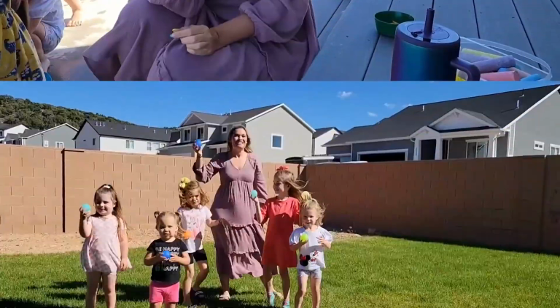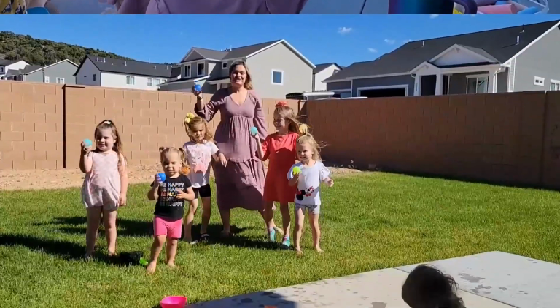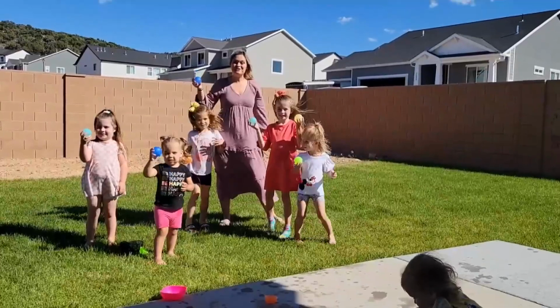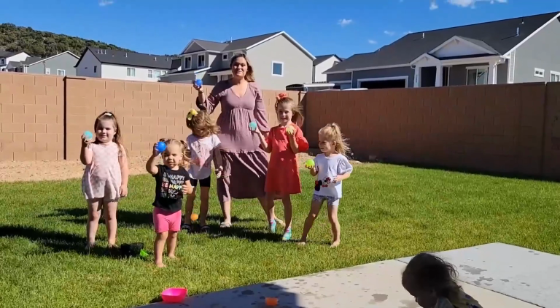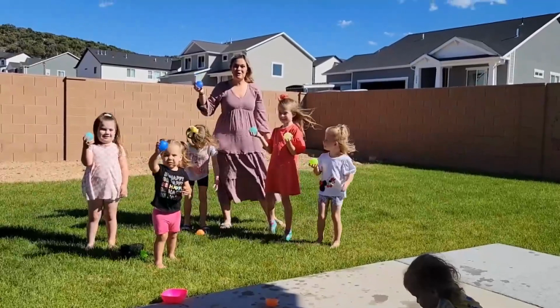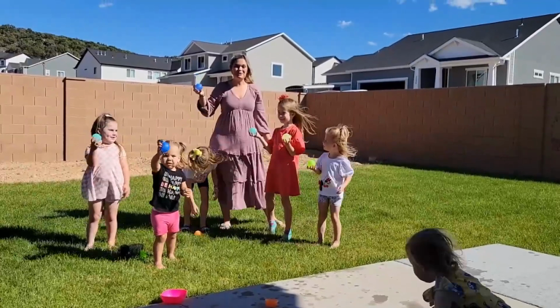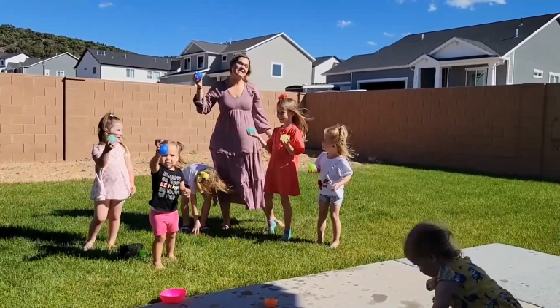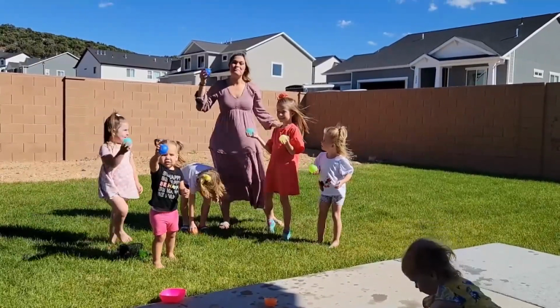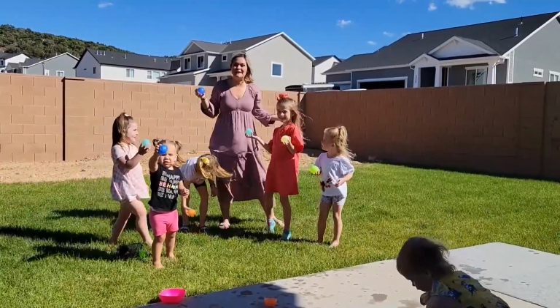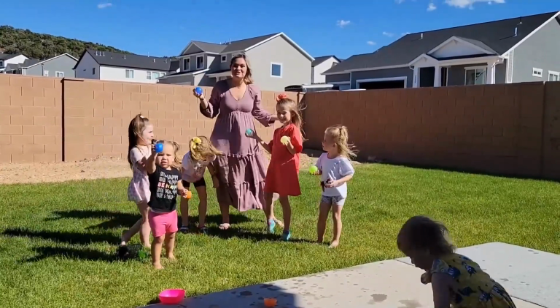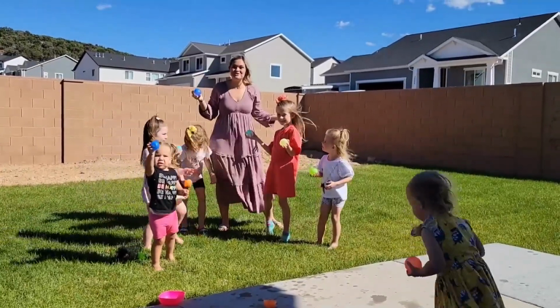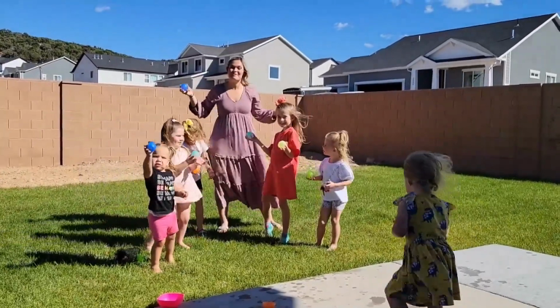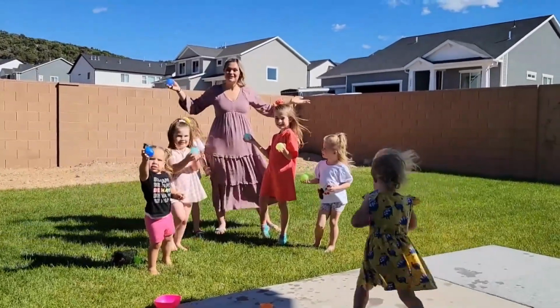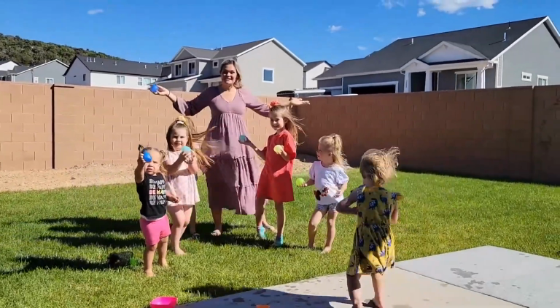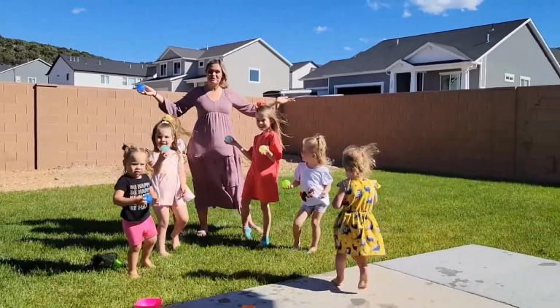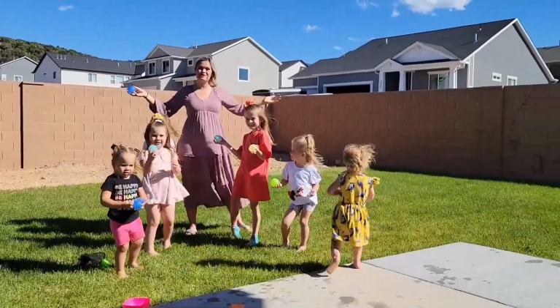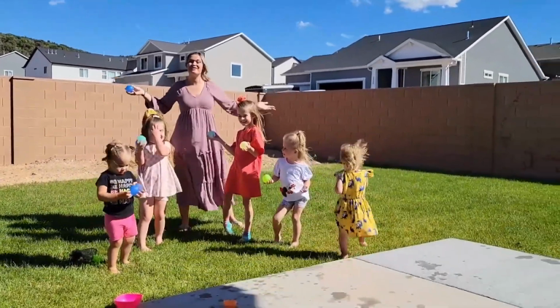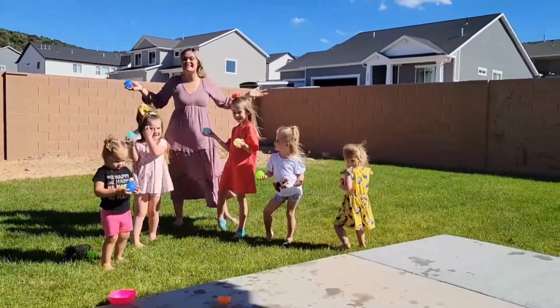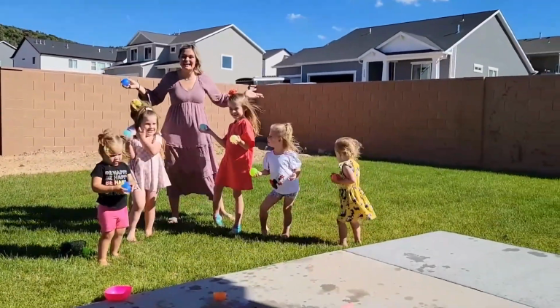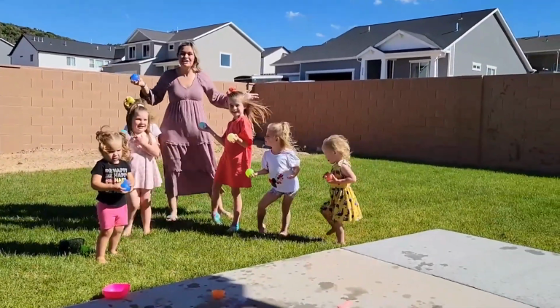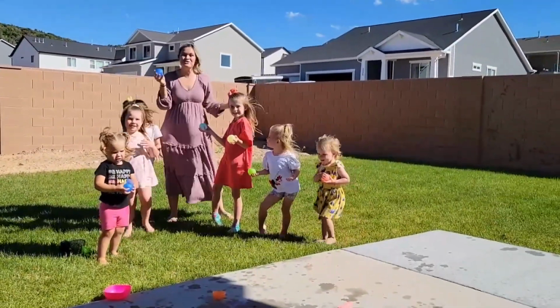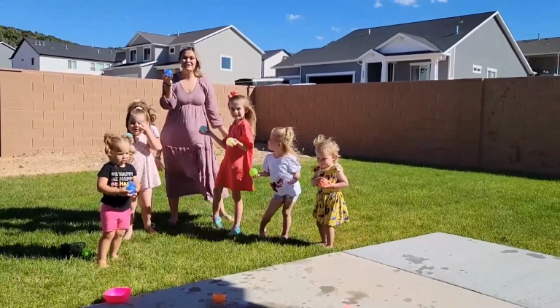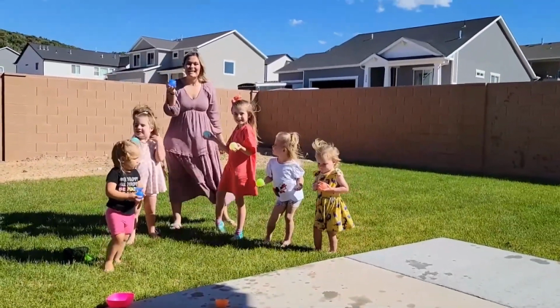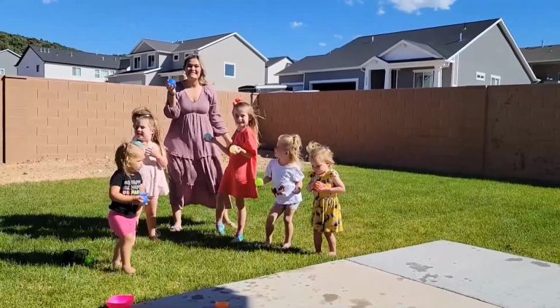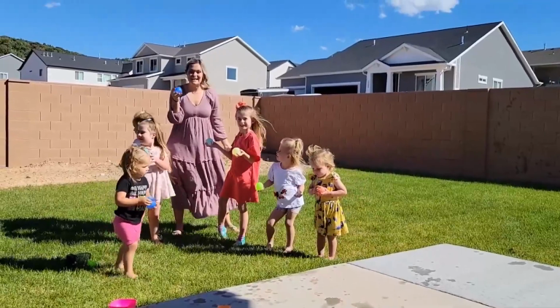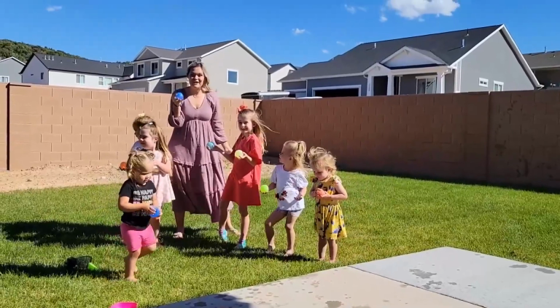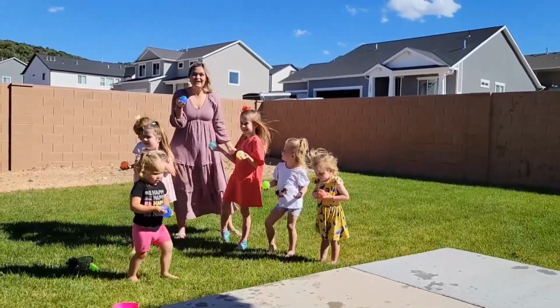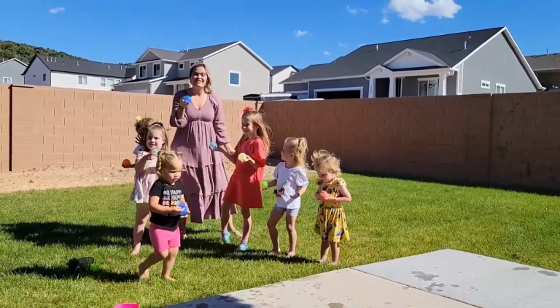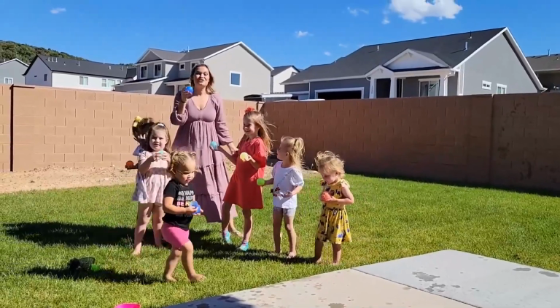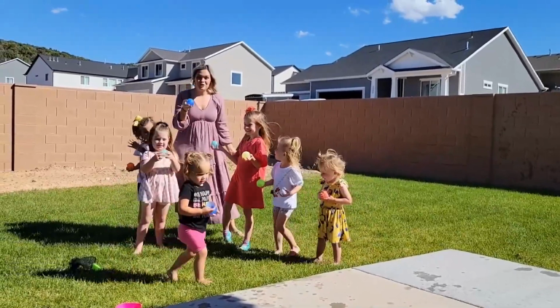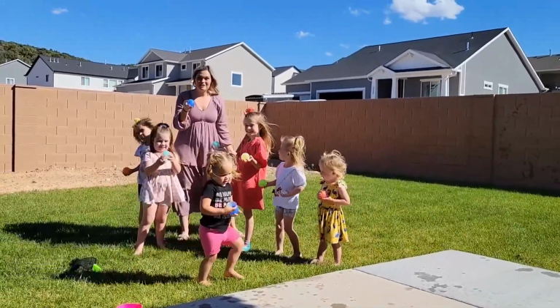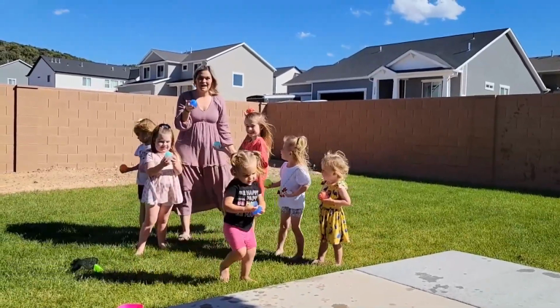You can use these water balloons at the beach, in the grass, or in the sand. You can really take these anywhere and they are so much fun.